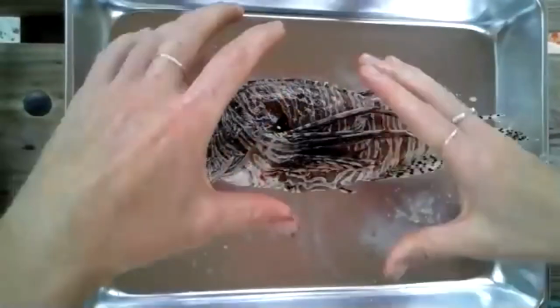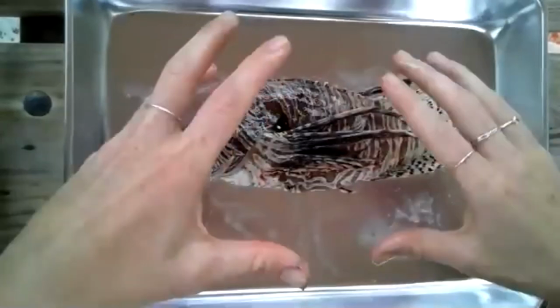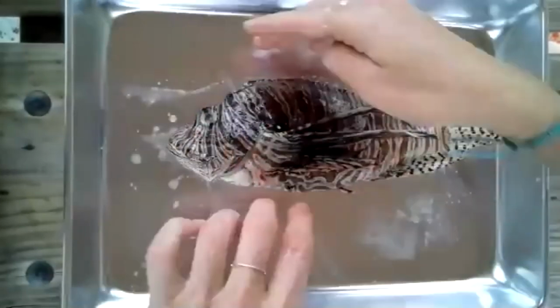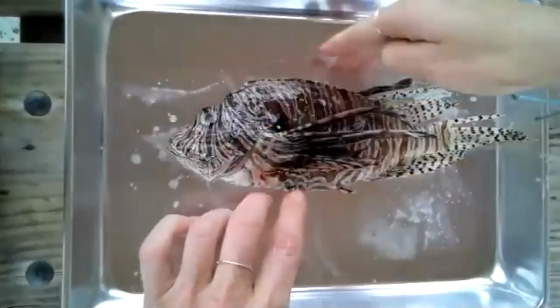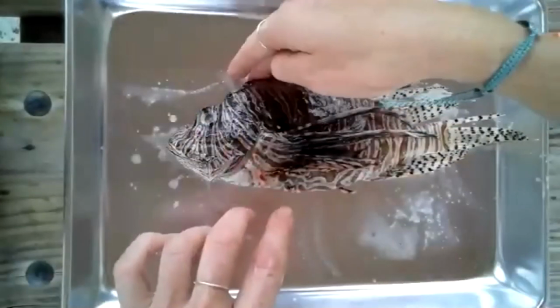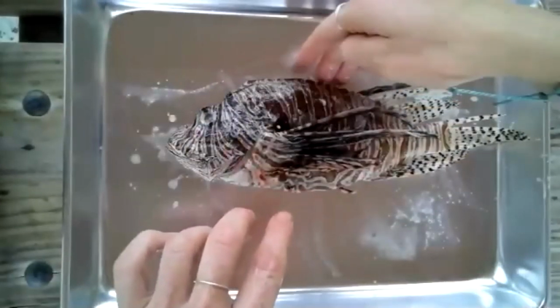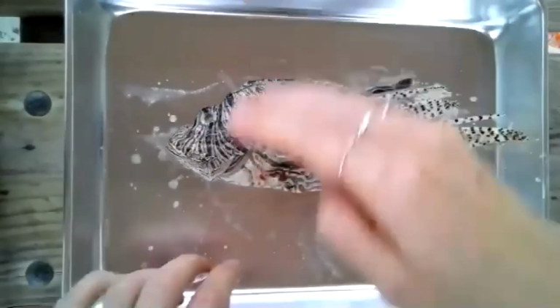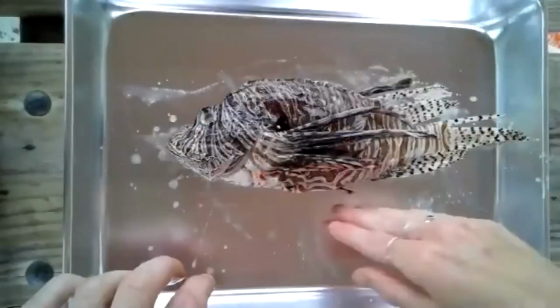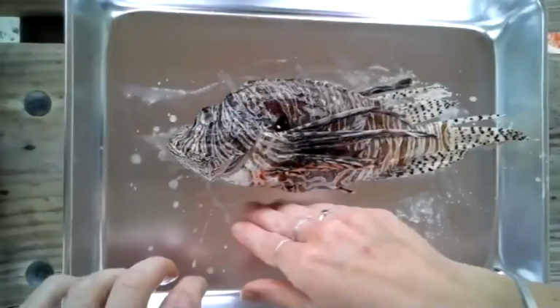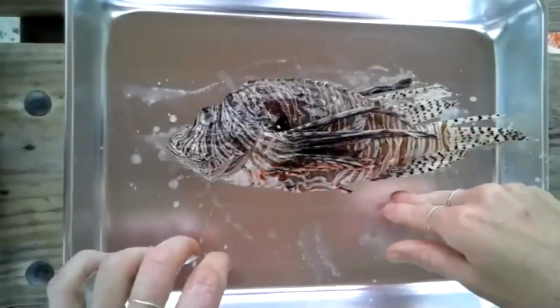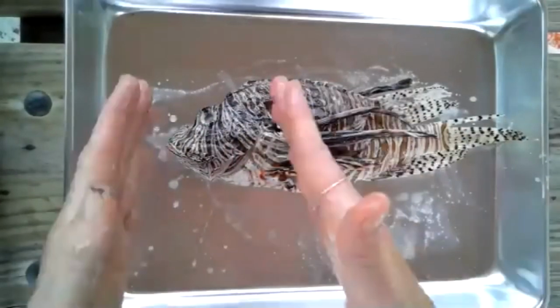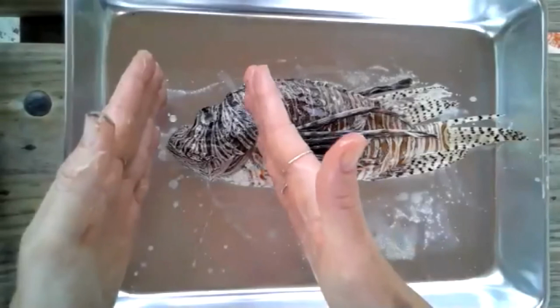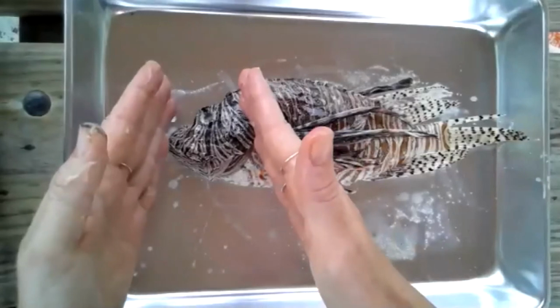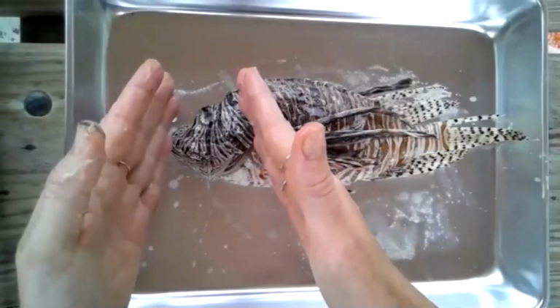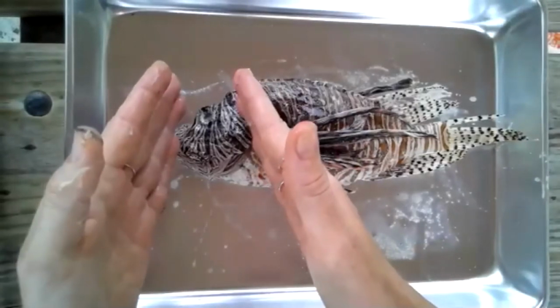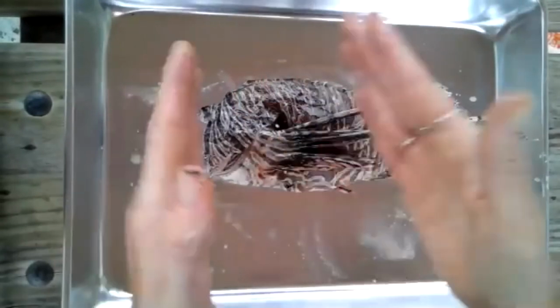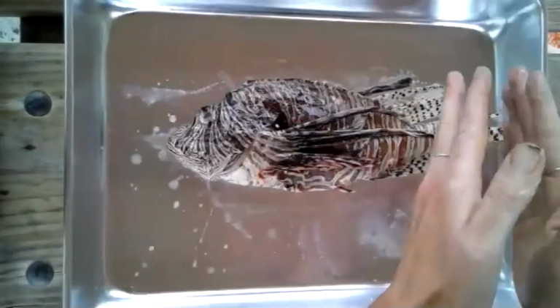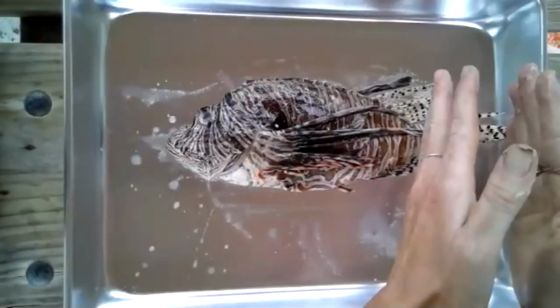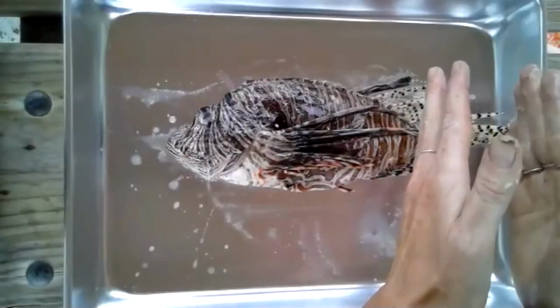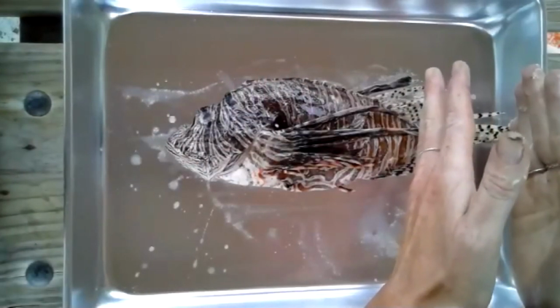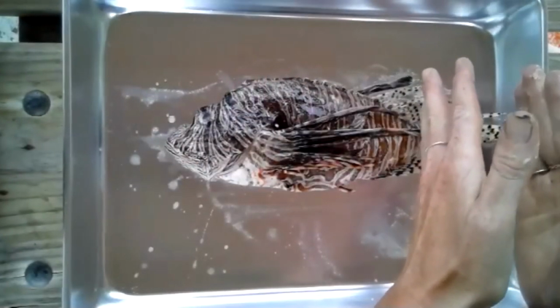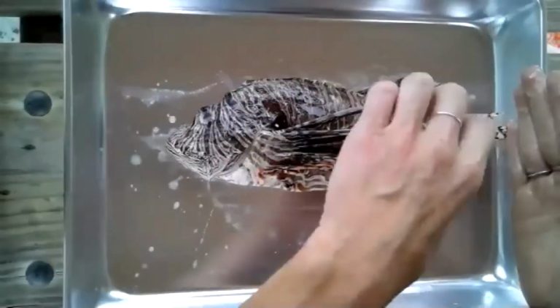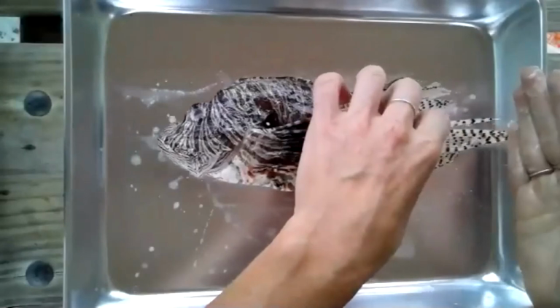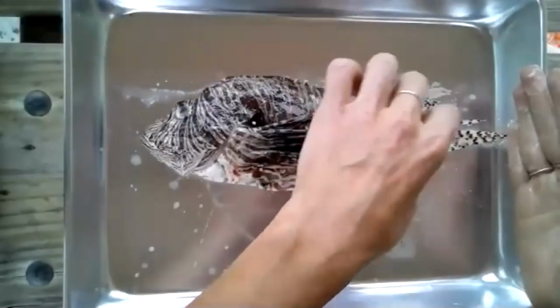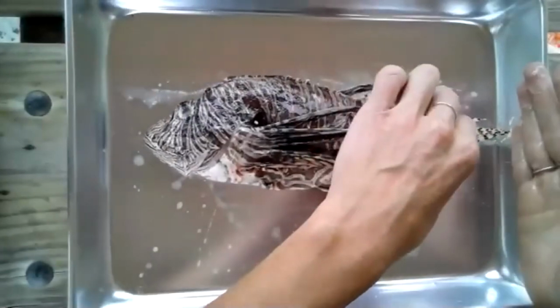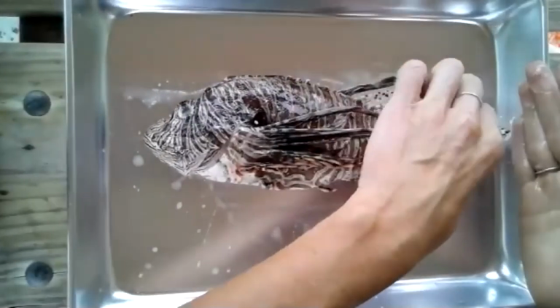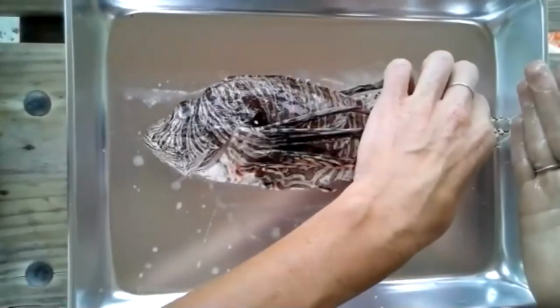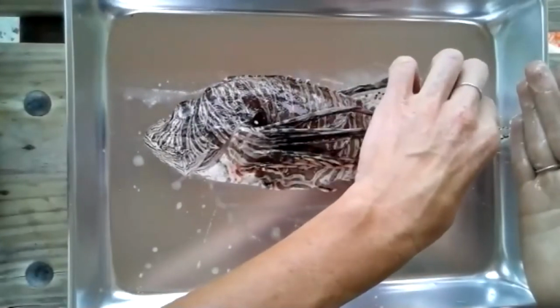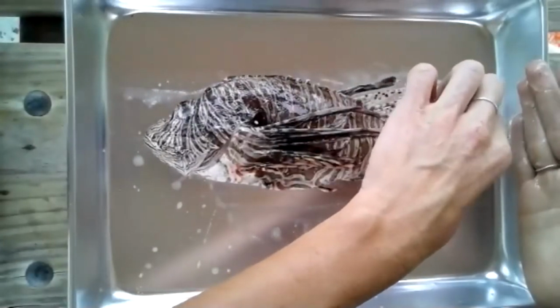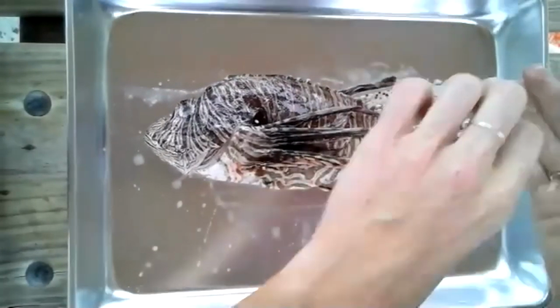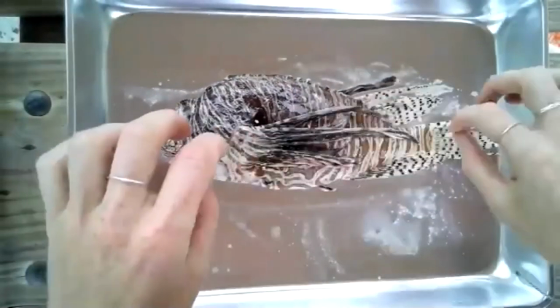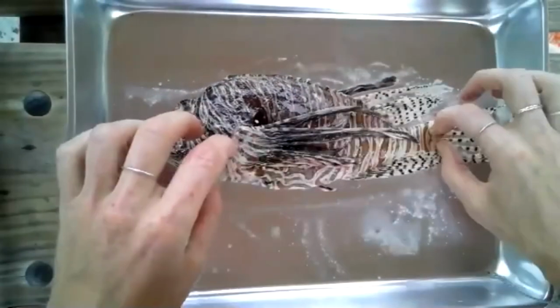To orient yourself with the fish: the top side is going to be the dorsal side, the bottom side is going to be the ventral side, closer to the head is going to be anterior, and closer to the tail is going to be posterior.